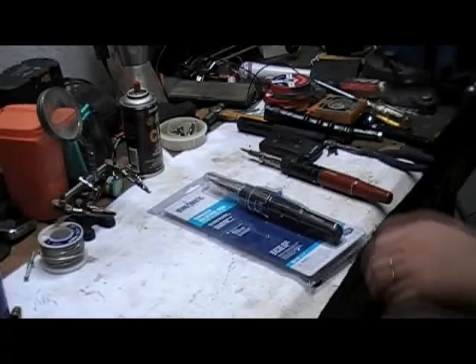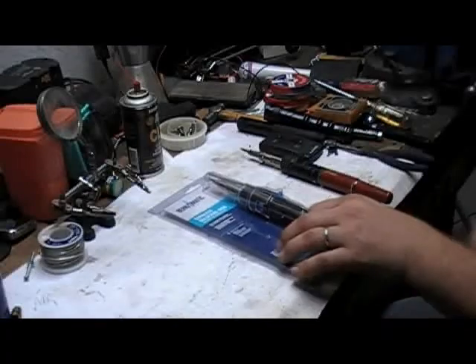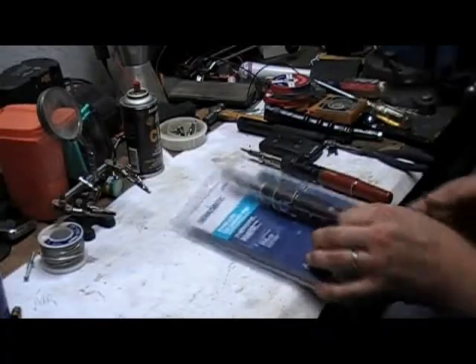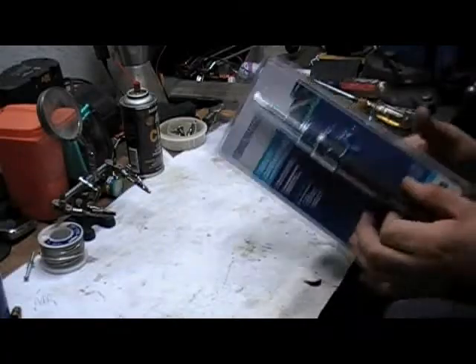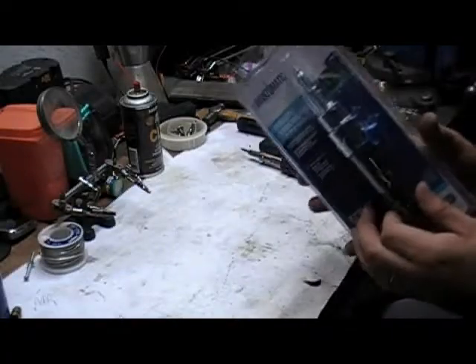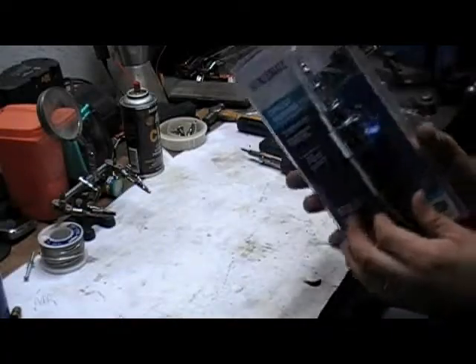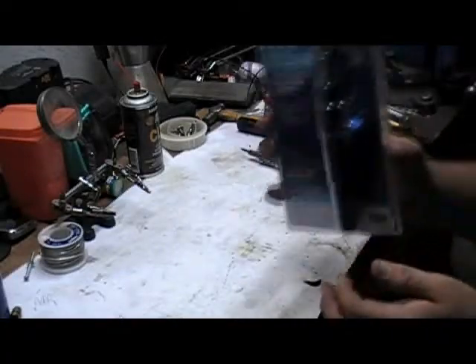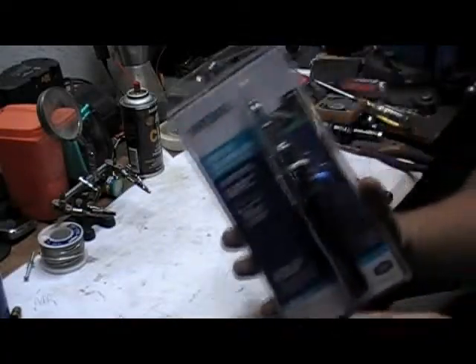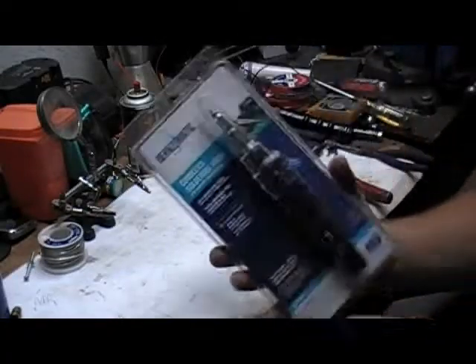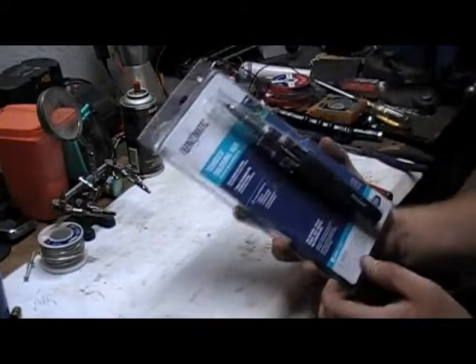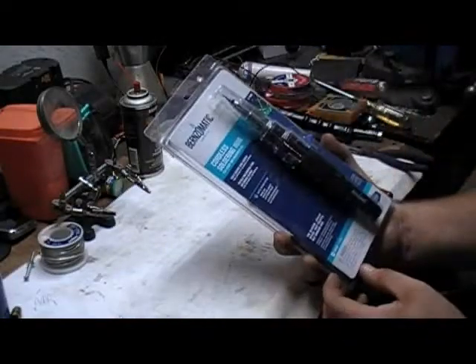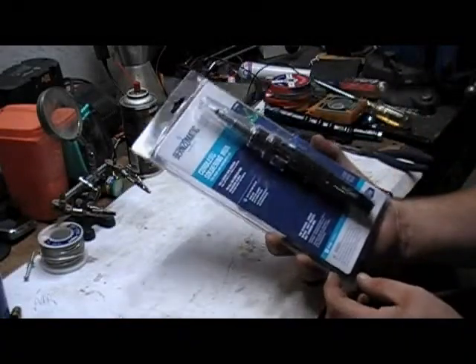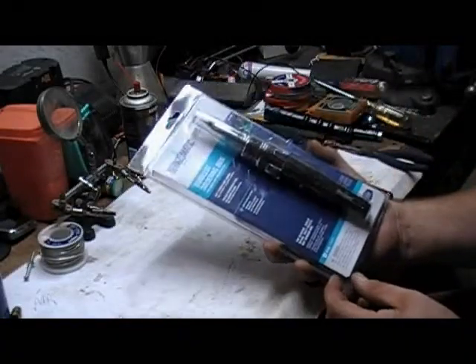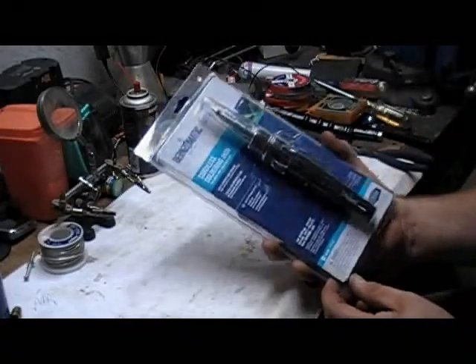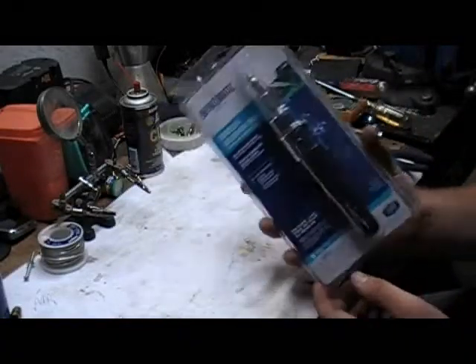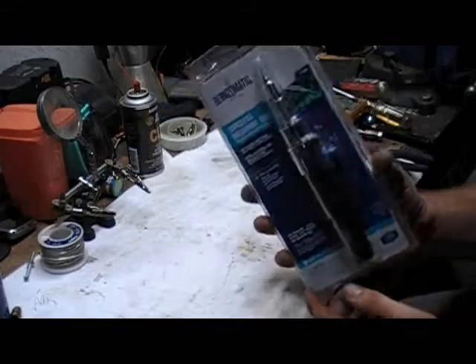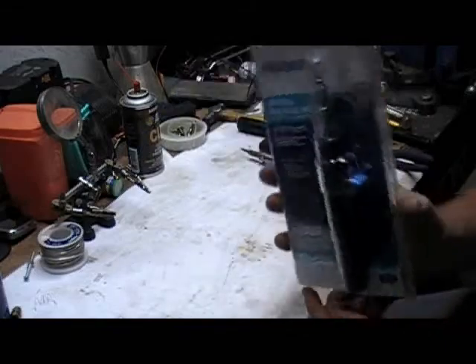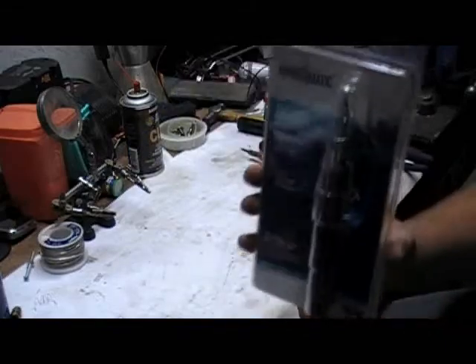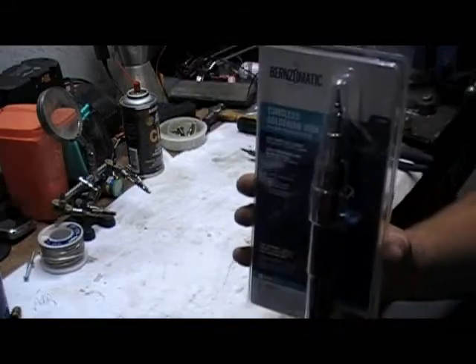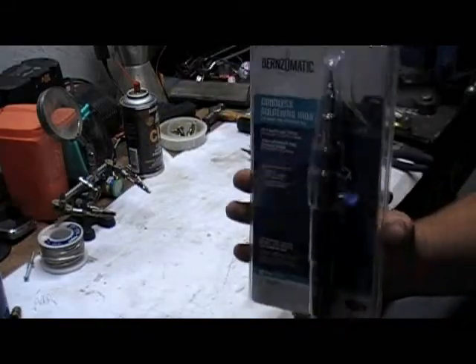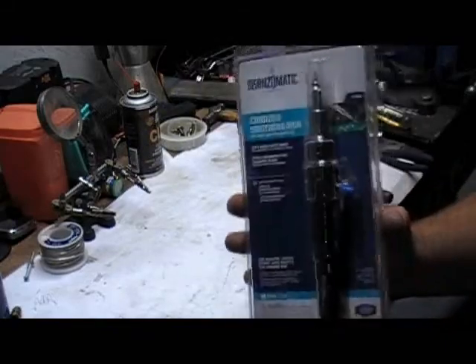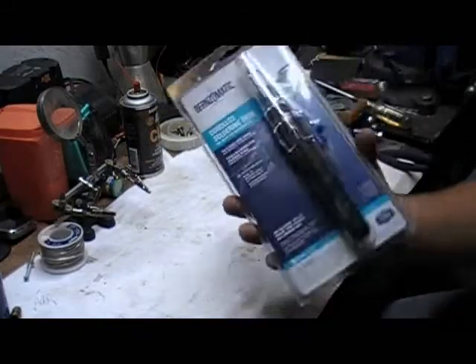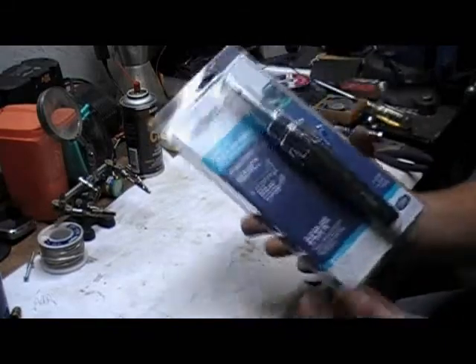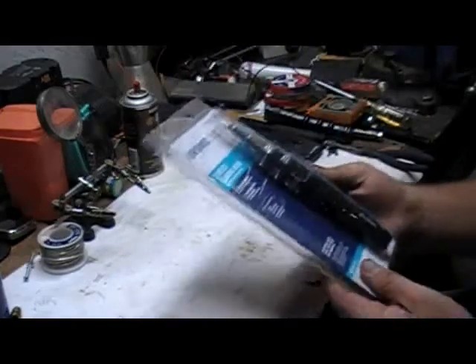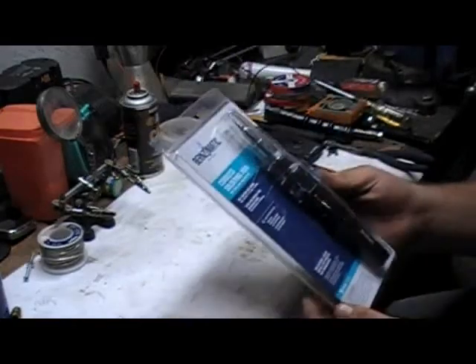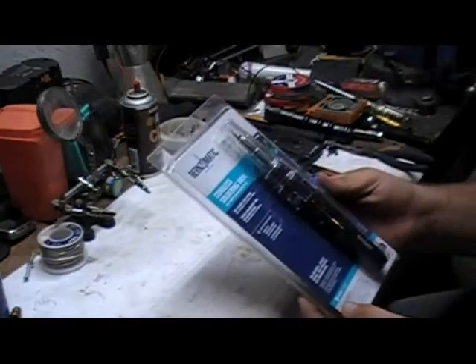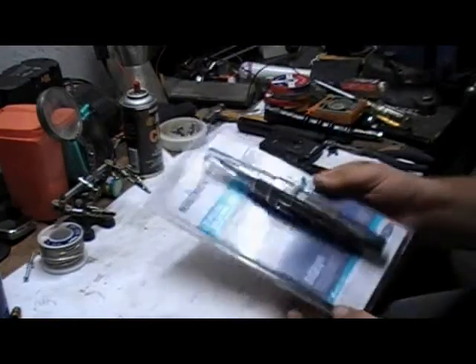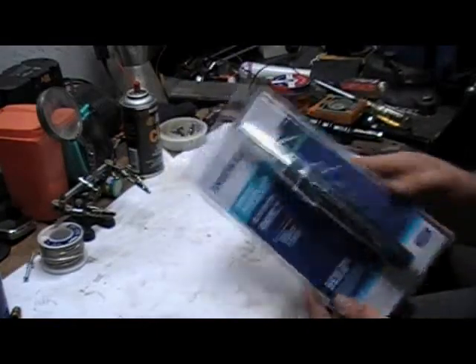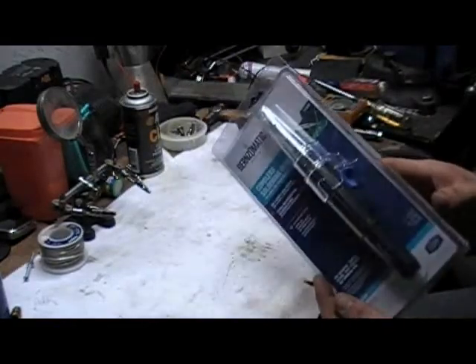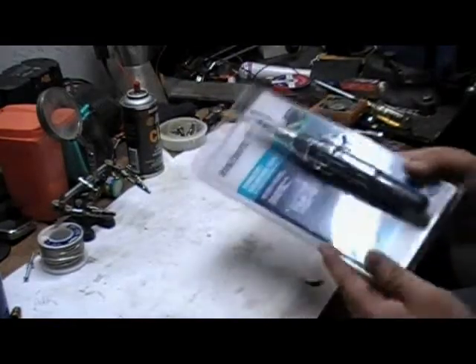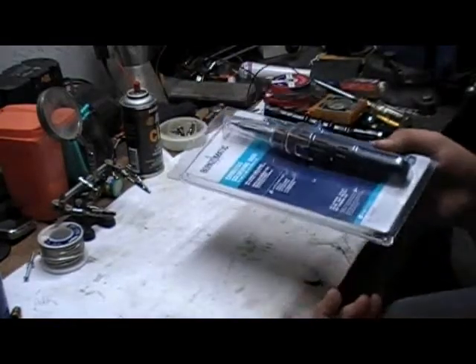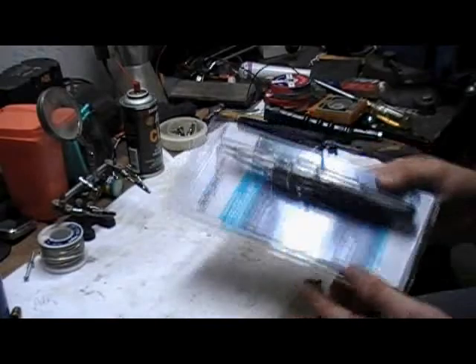Today I'm going to be doing an unboxing and review of the Burns-O-Matic butane powered soldering iron. I picked this up at Home Depot — I think it was like $19.